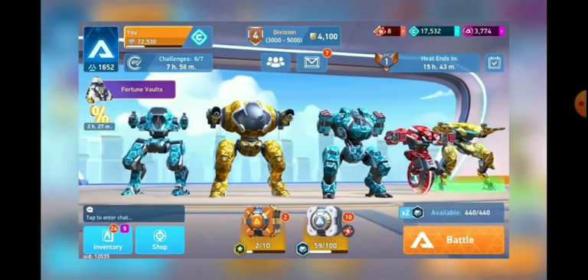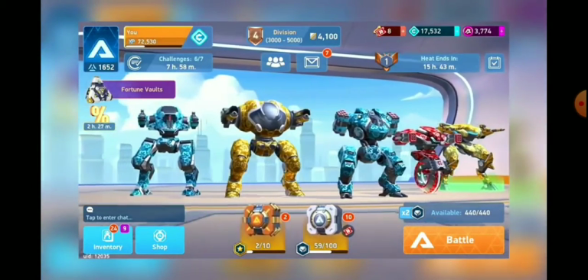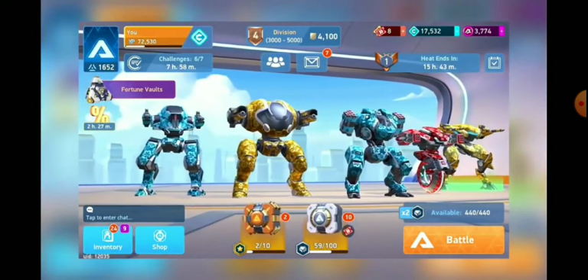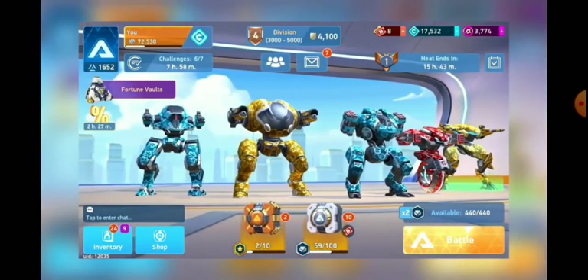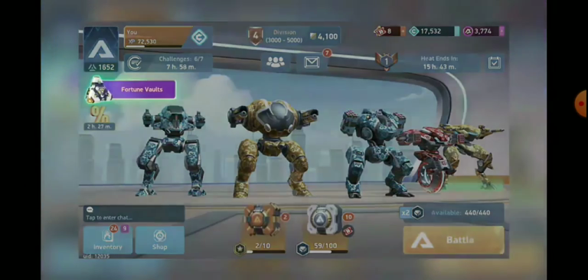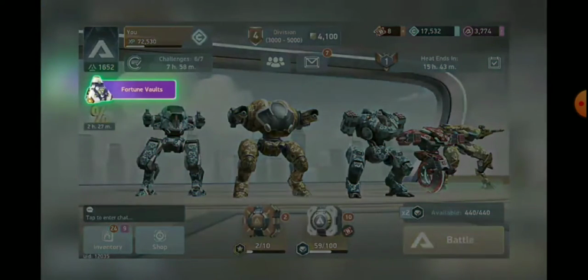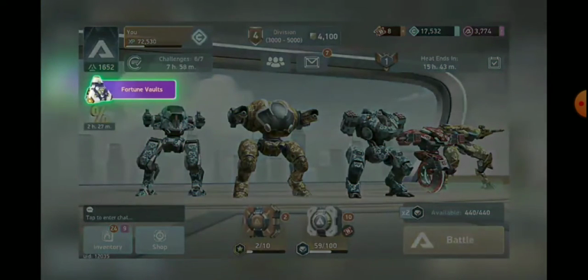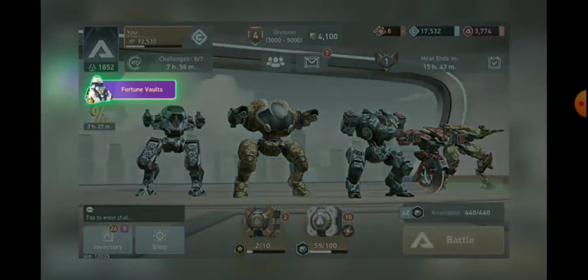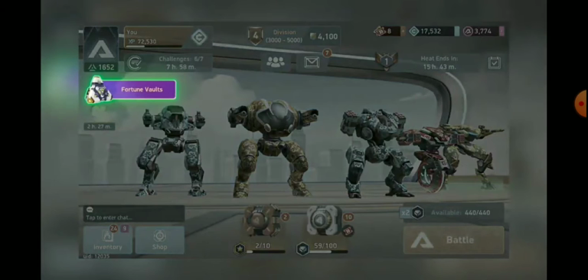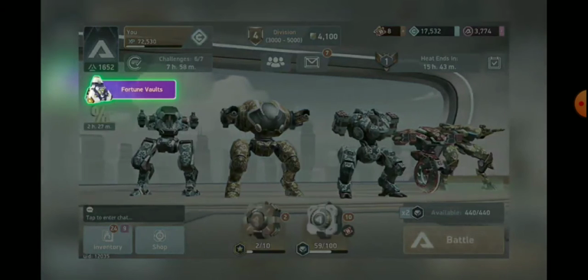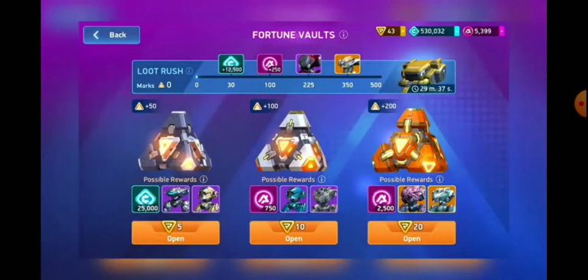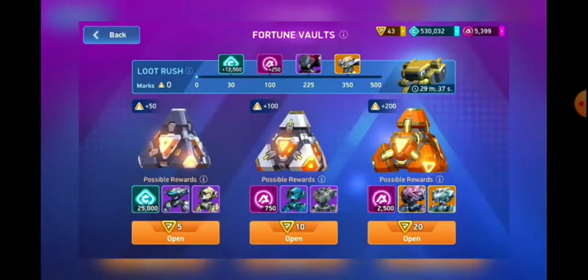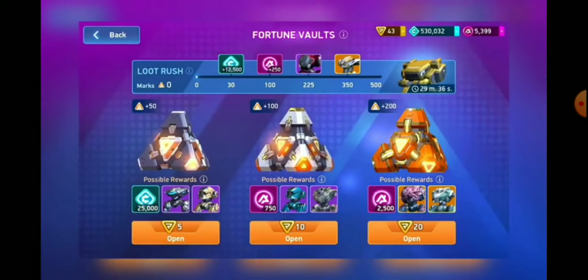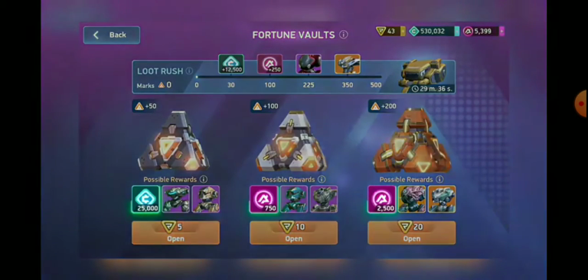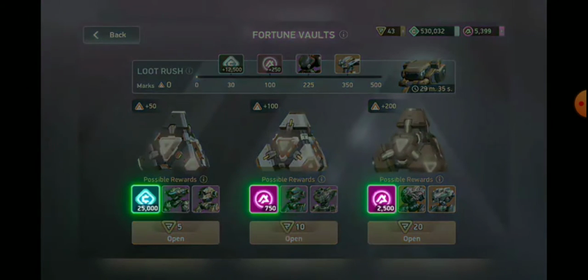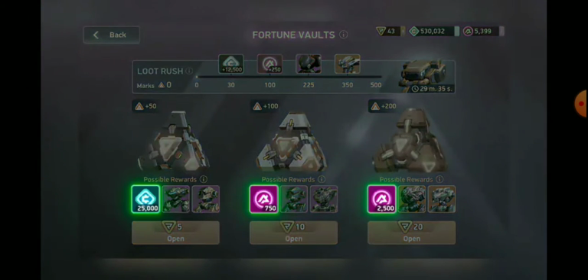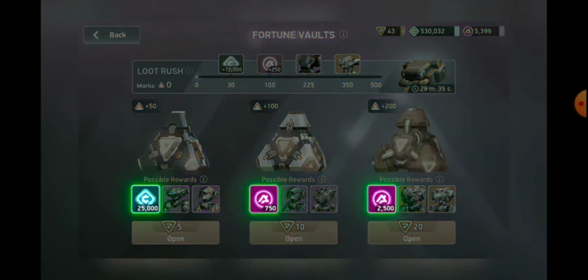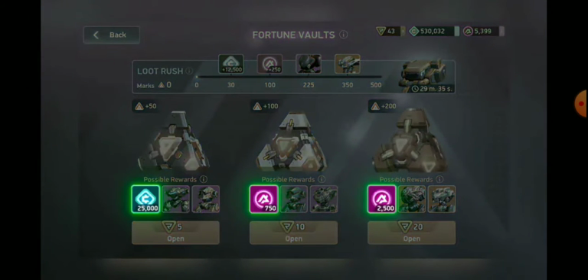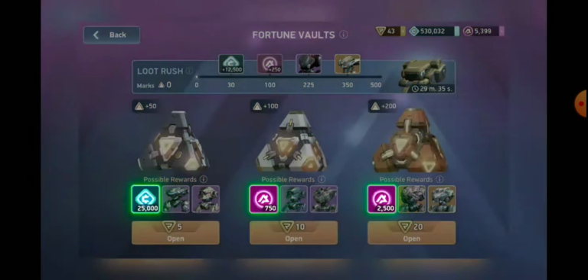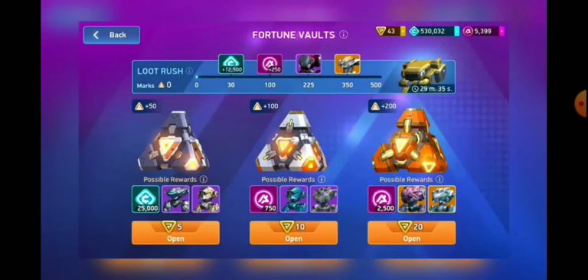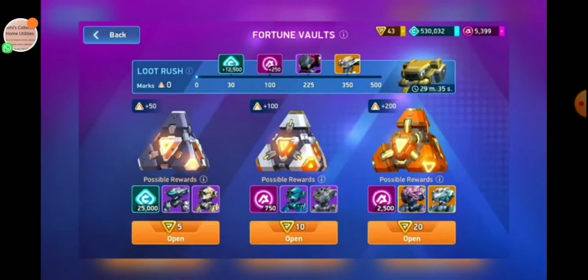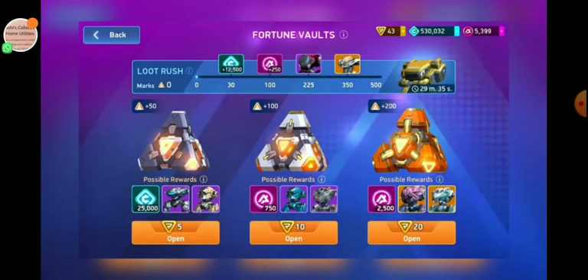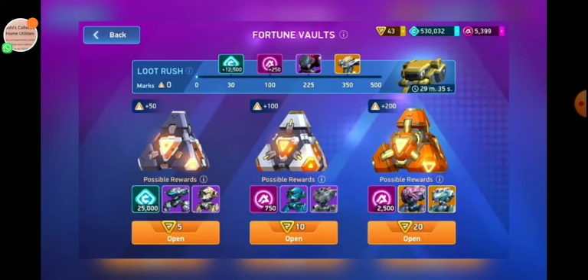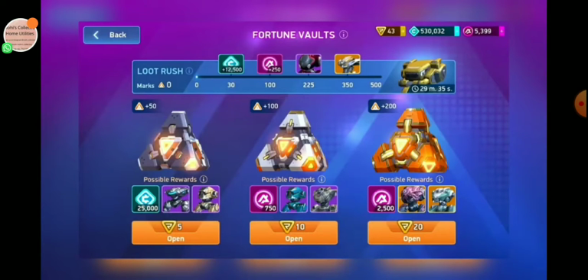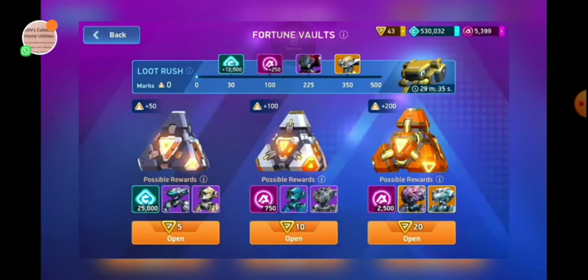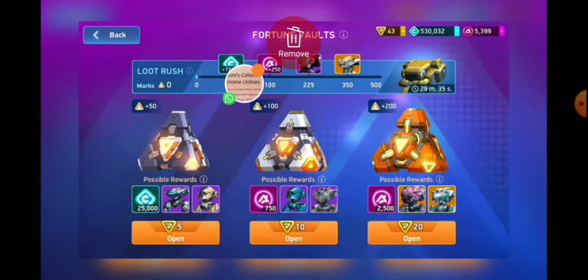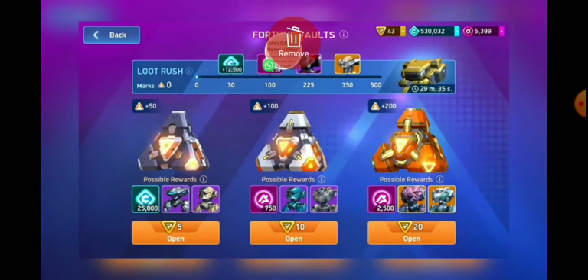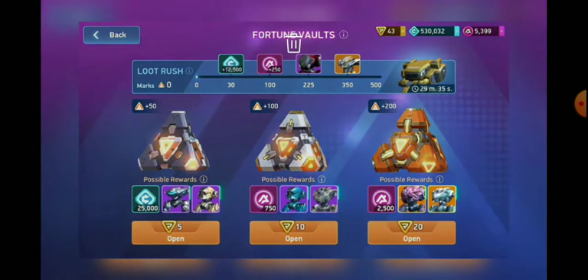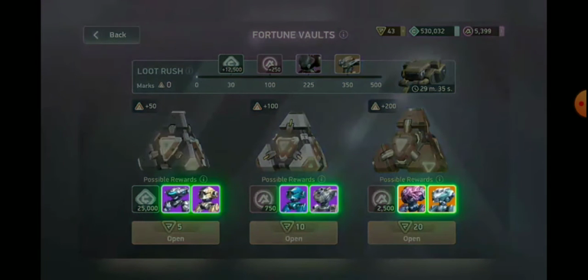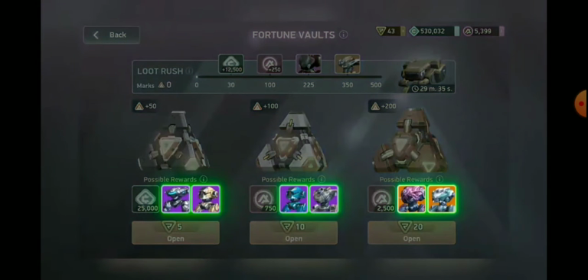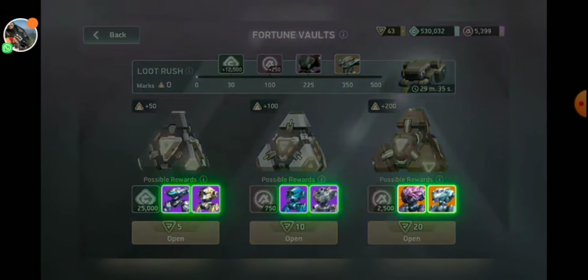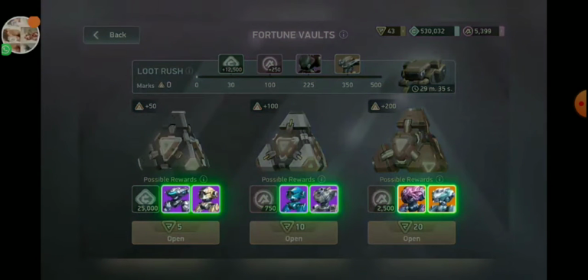Fortune vaults are the pyramid-style crates you can access from the hangar. You can get credits and A-coins from those too, but fortune vaults also hold all the coolest, newest skins.